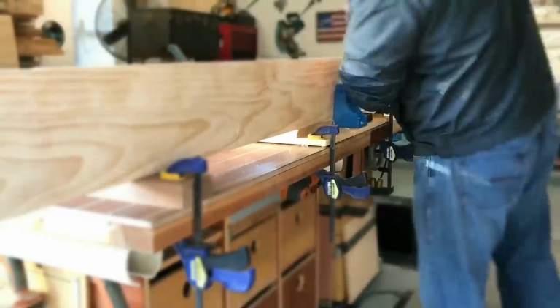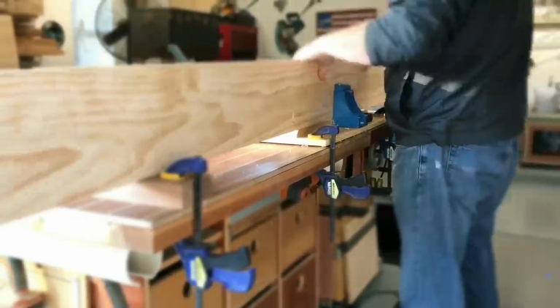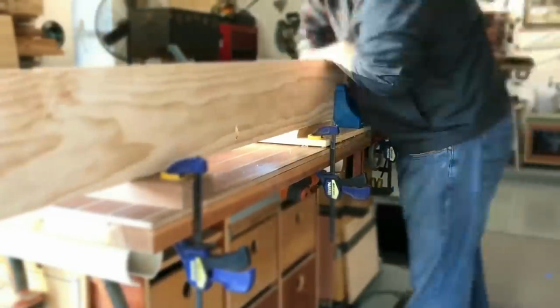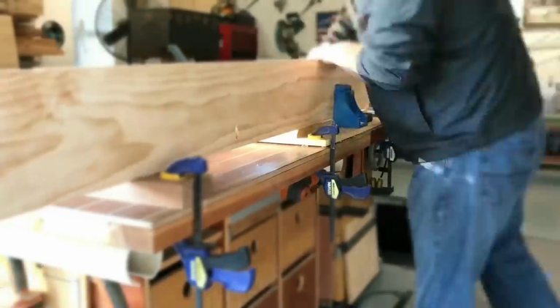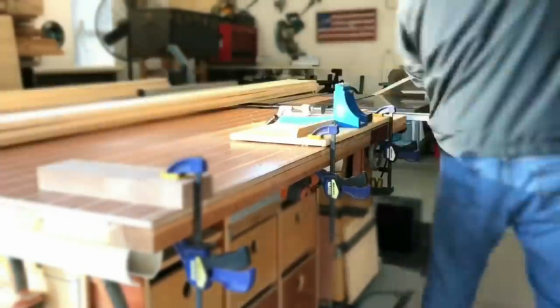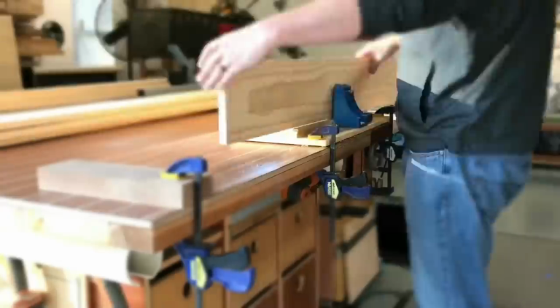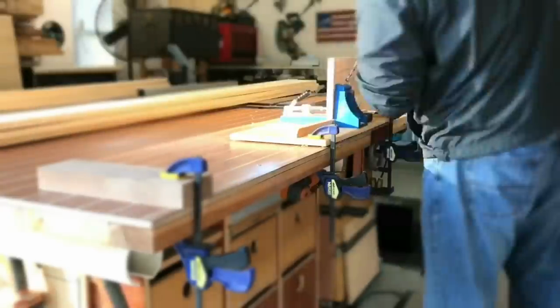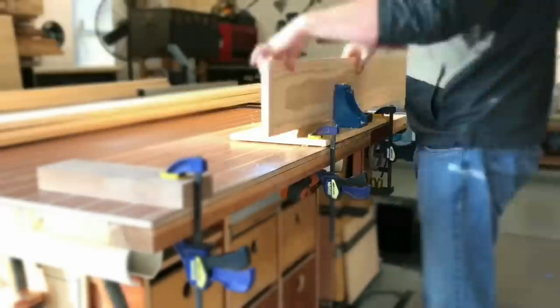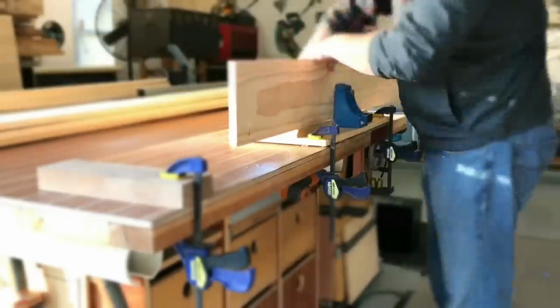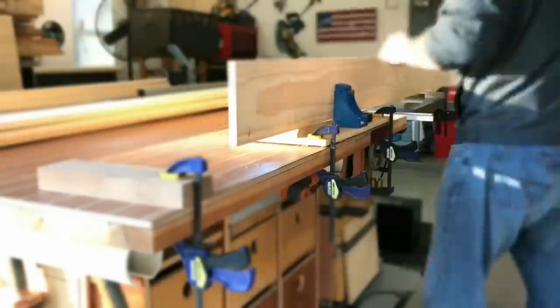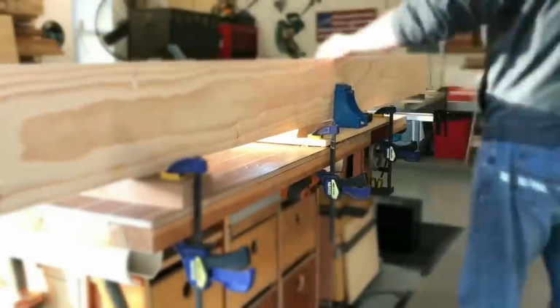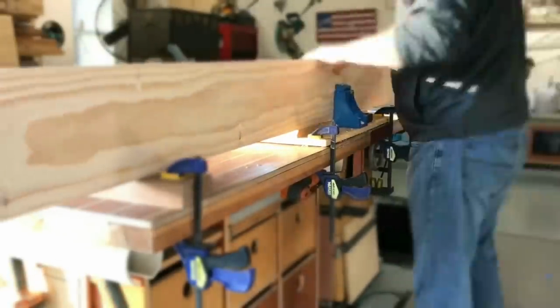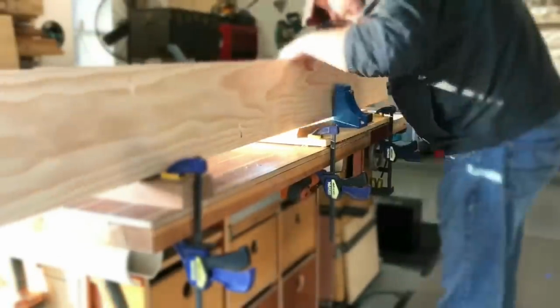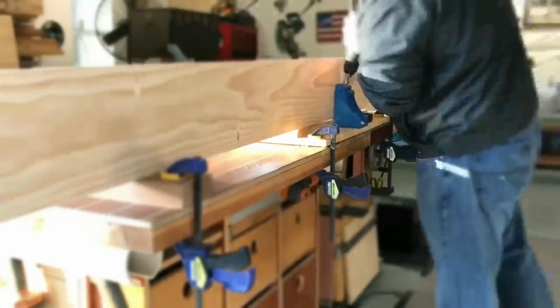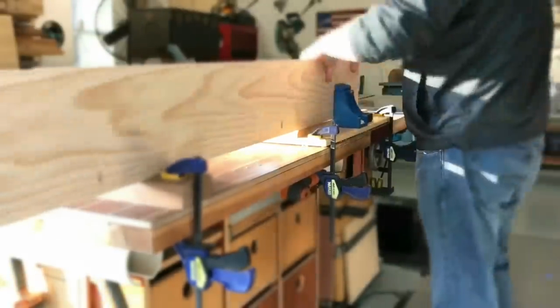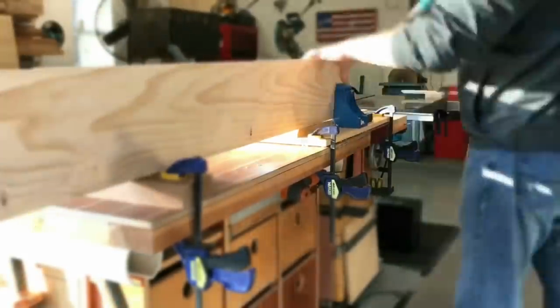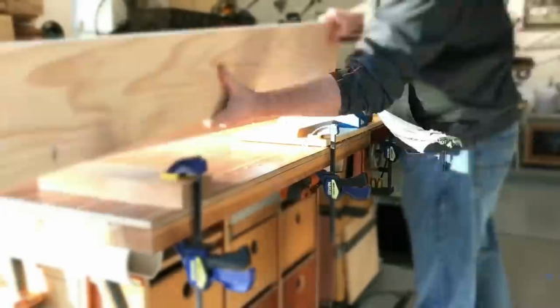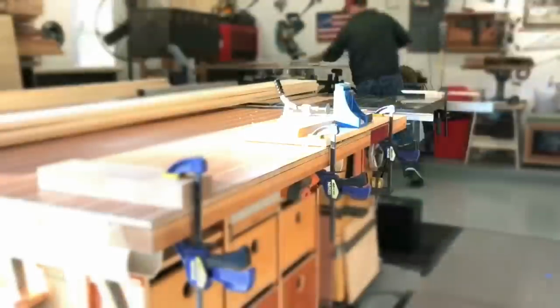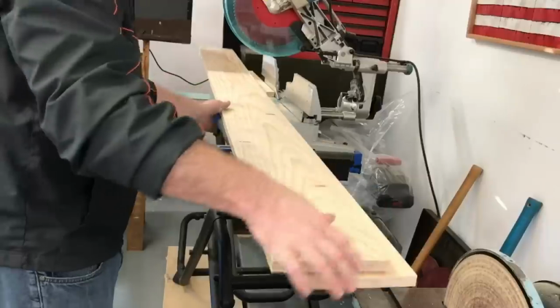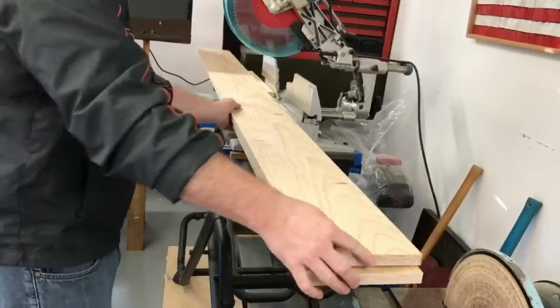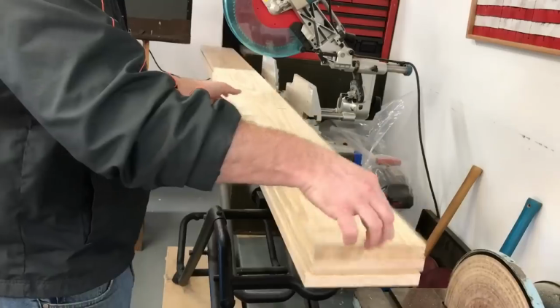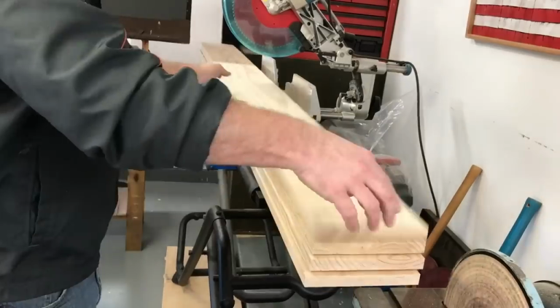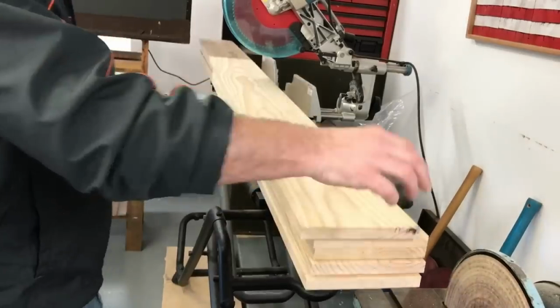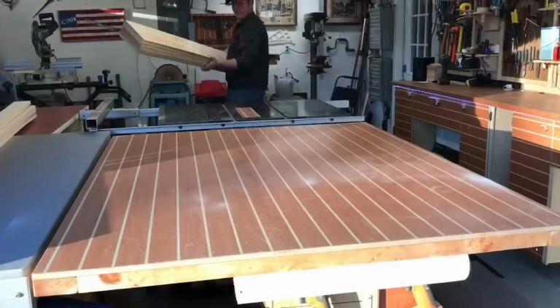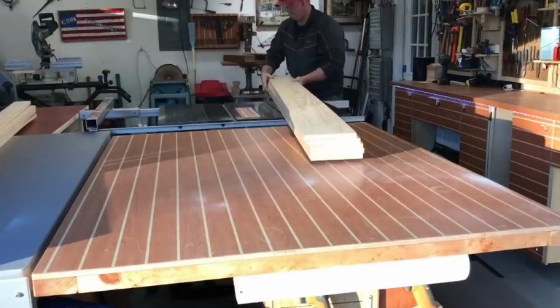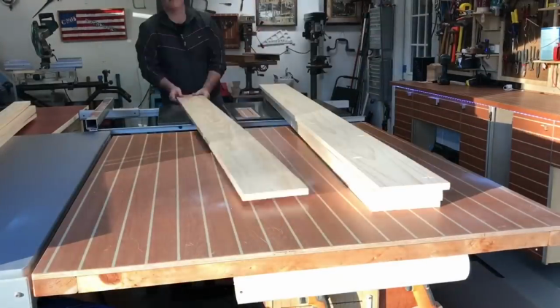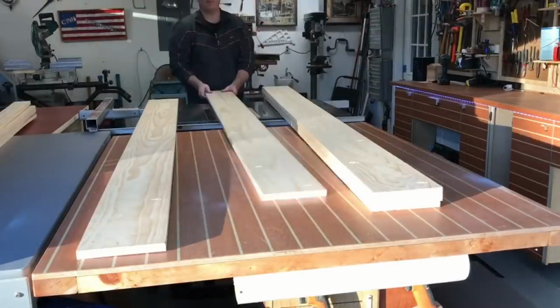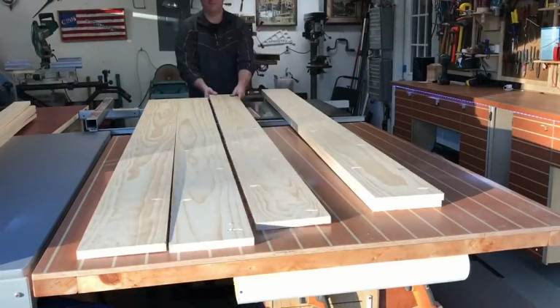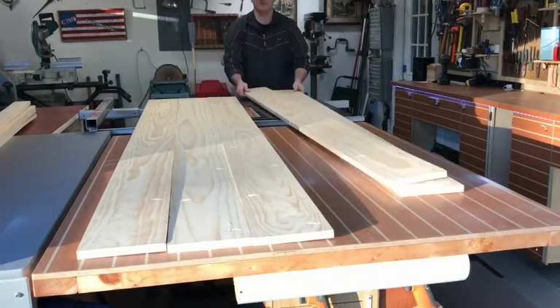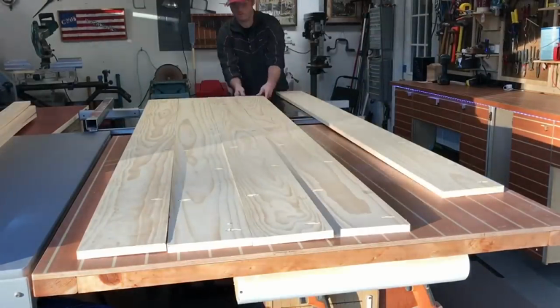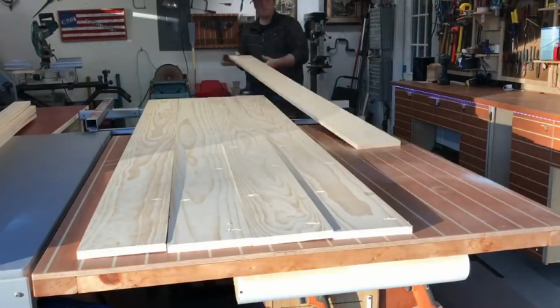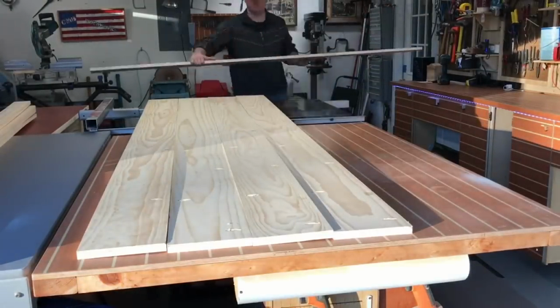You drill a hole, you move the board, so on and so forth. And in no time every hole is drilled. Five boards is what I needed in total to give me the actual width I needed.